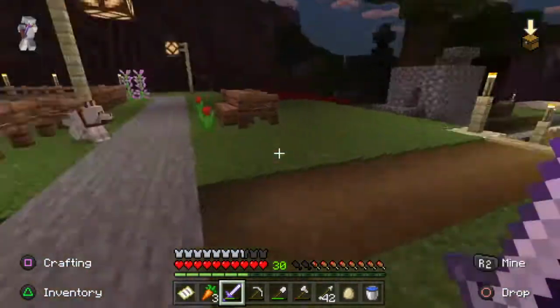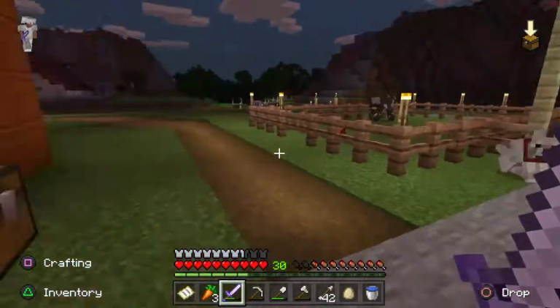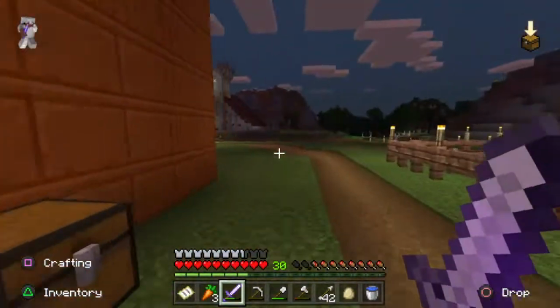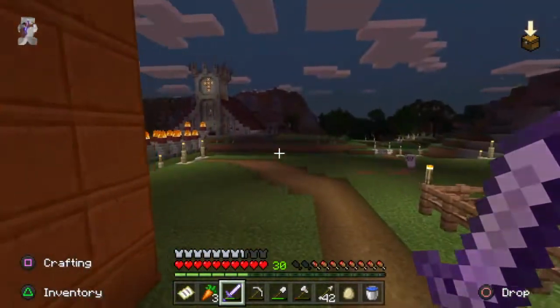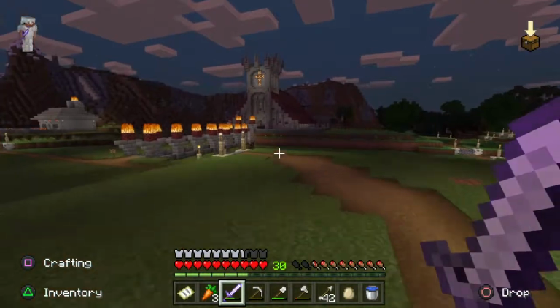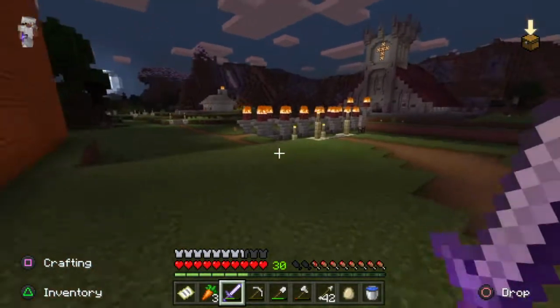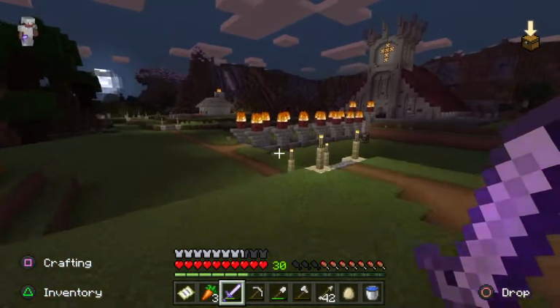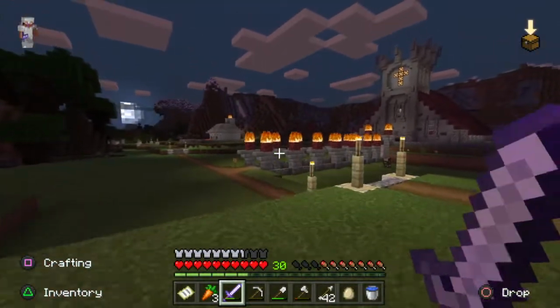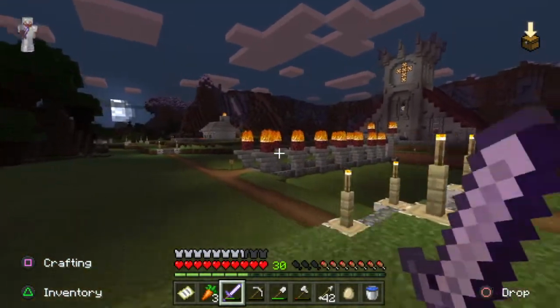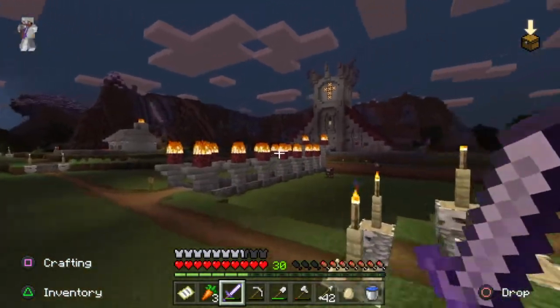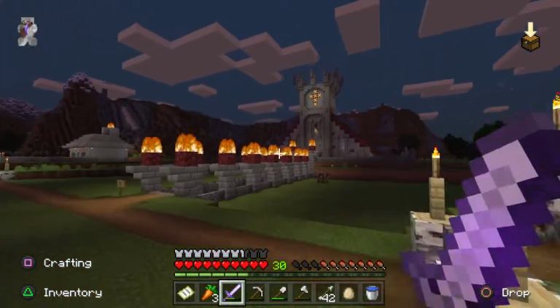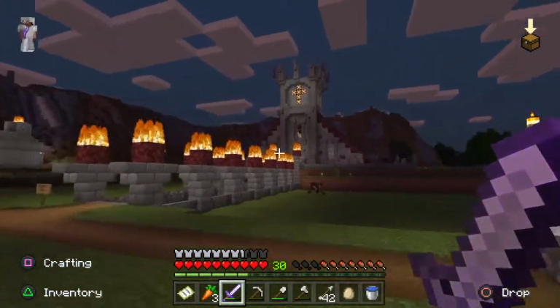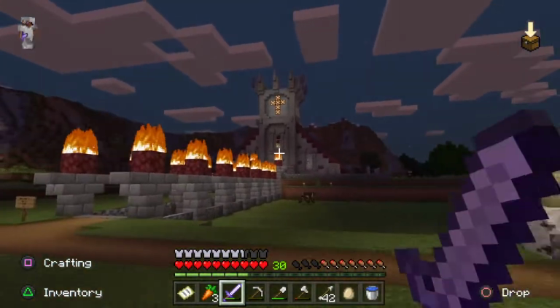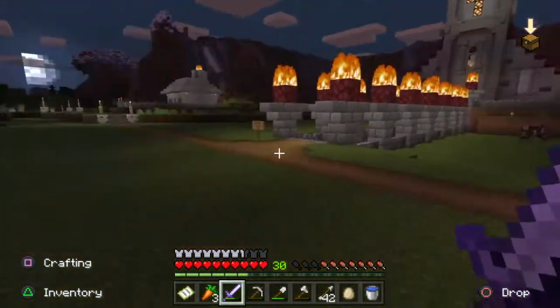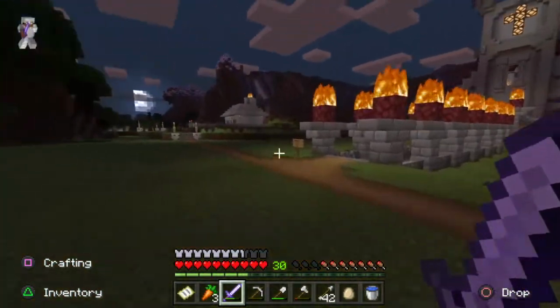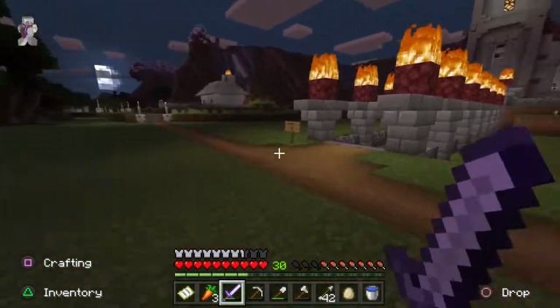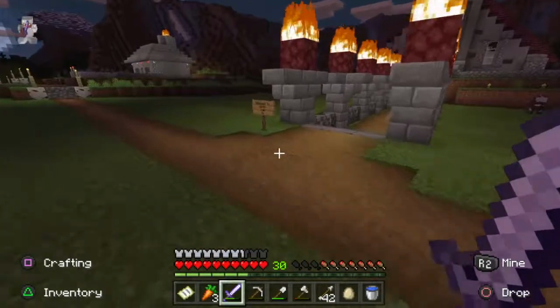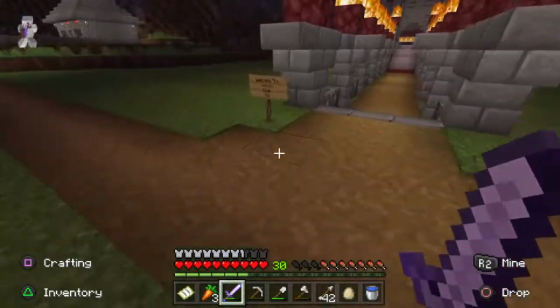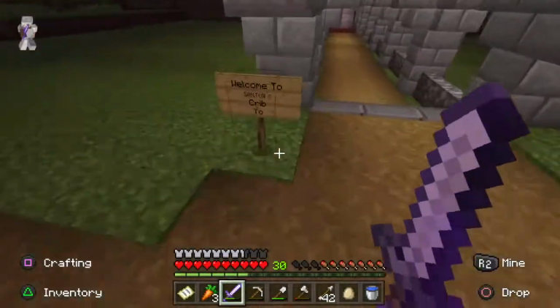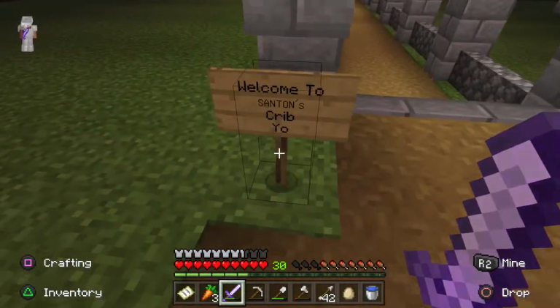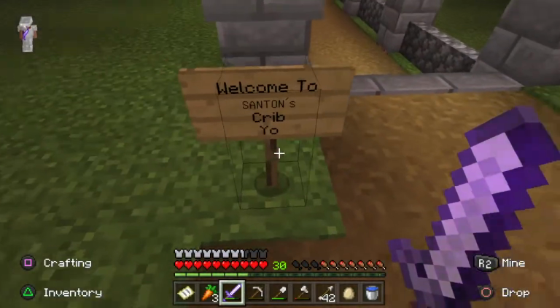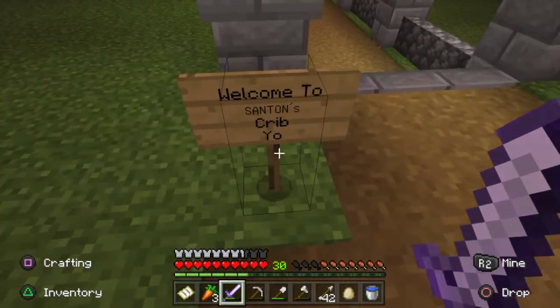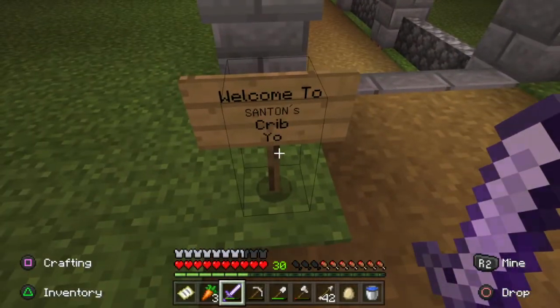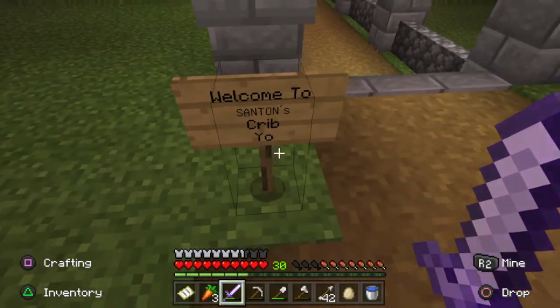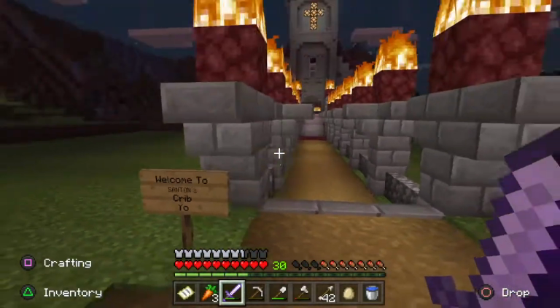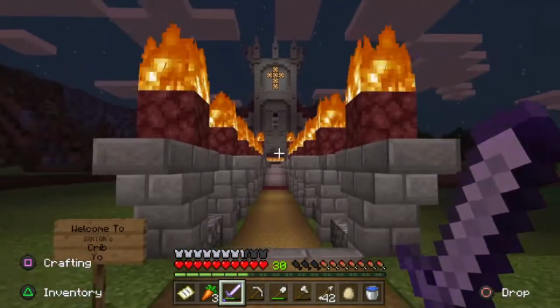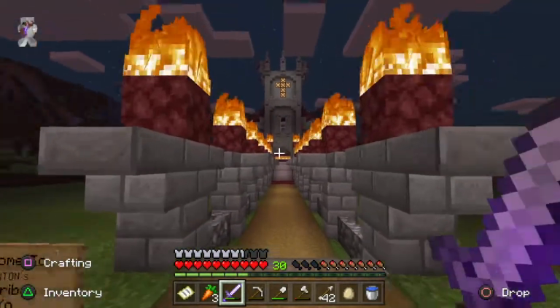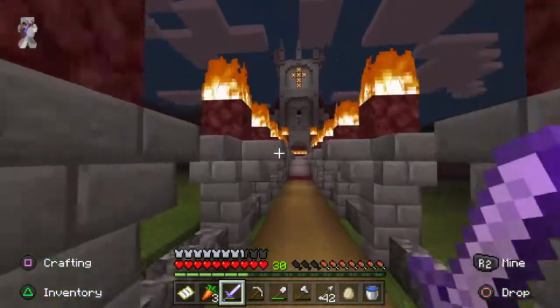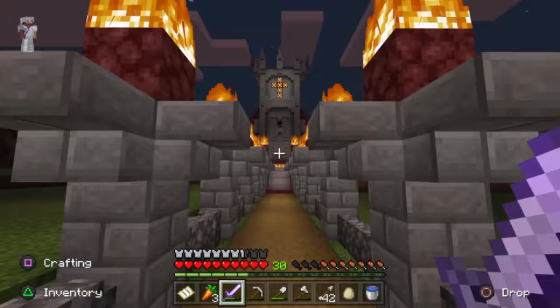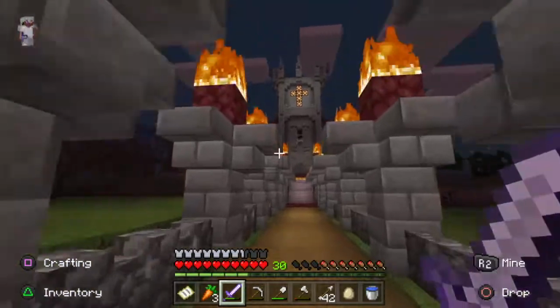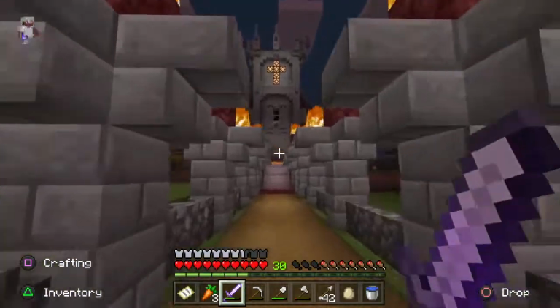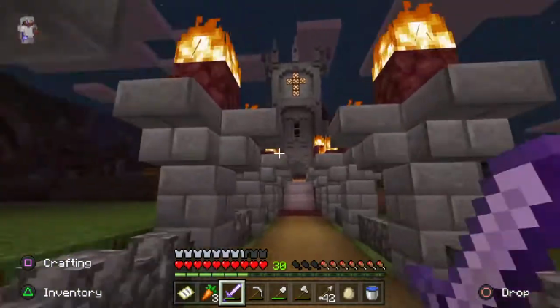I'm gonna run all the way over to our church. This is our church — this is Curtis's church because he's fucking insane. The sign says 'Welcome to Satan's crib, yo.' This is what Curtis built because he's cracked out of his mind.